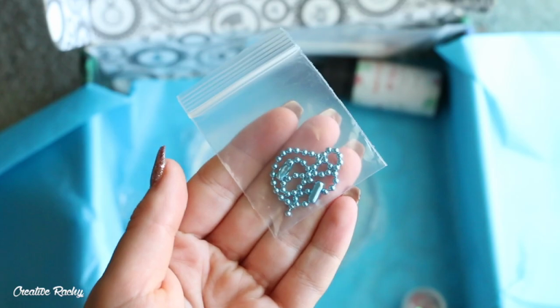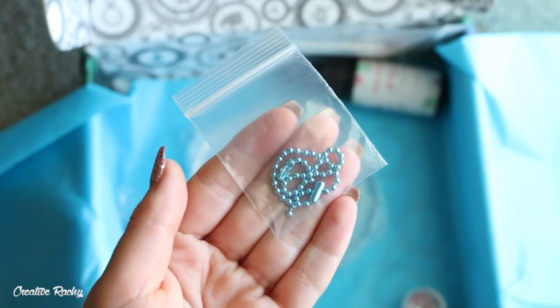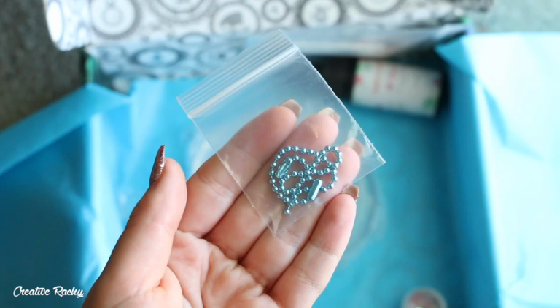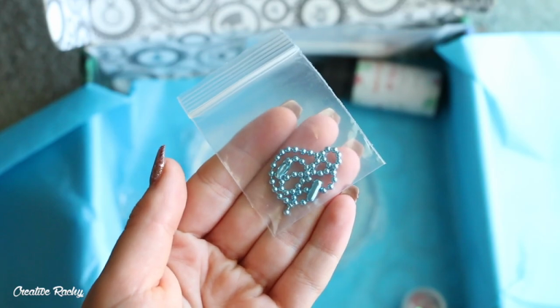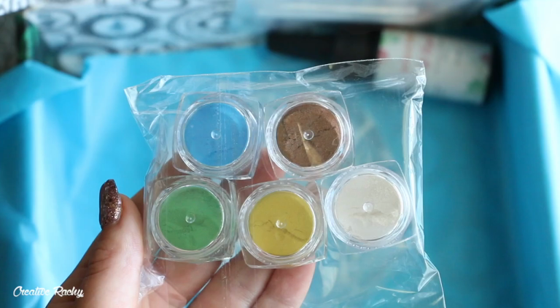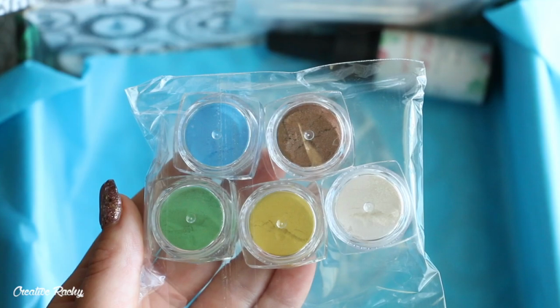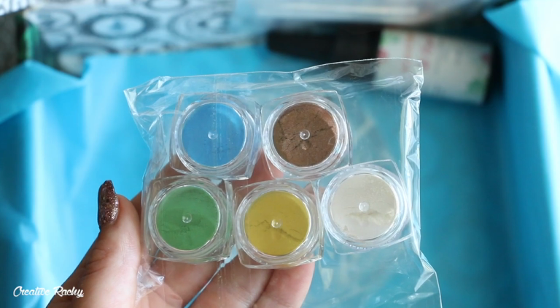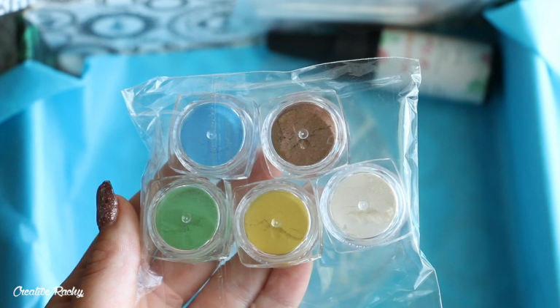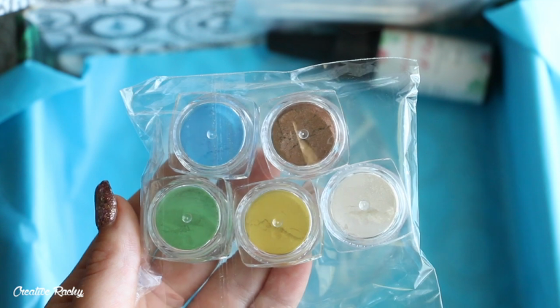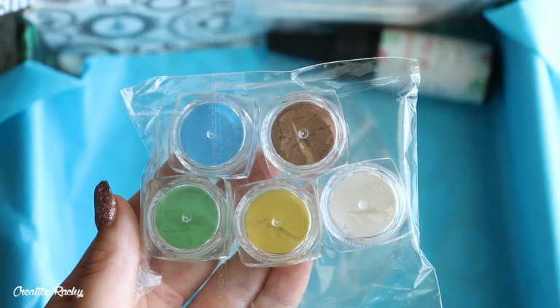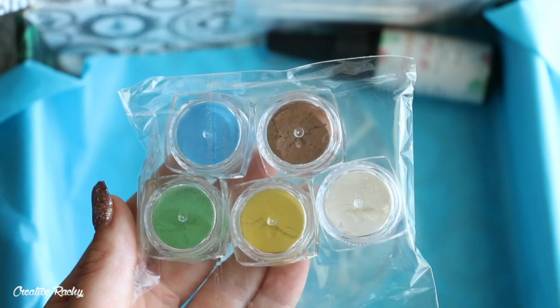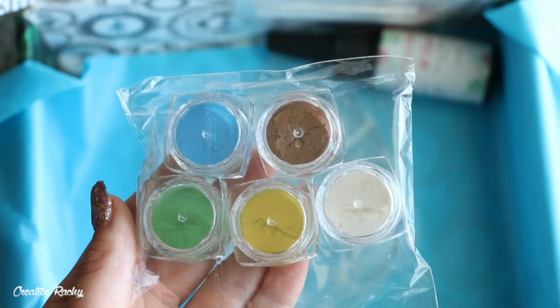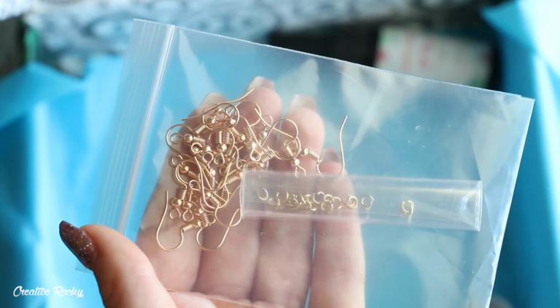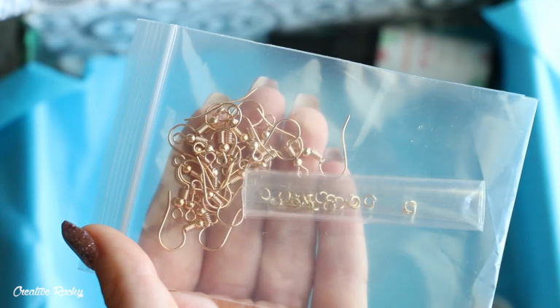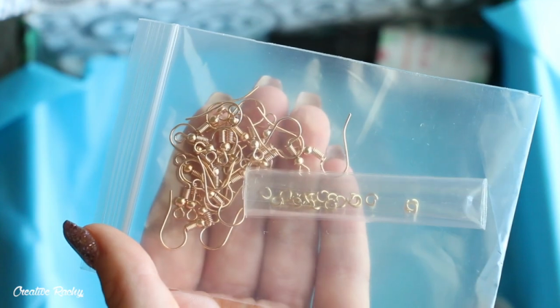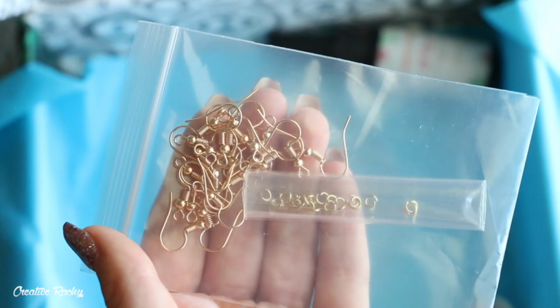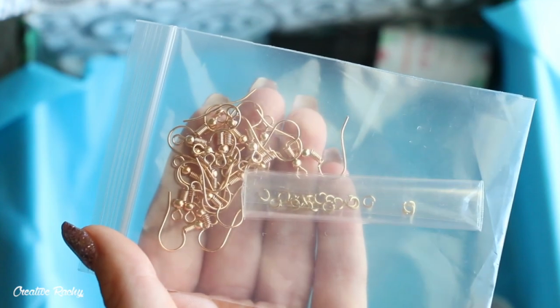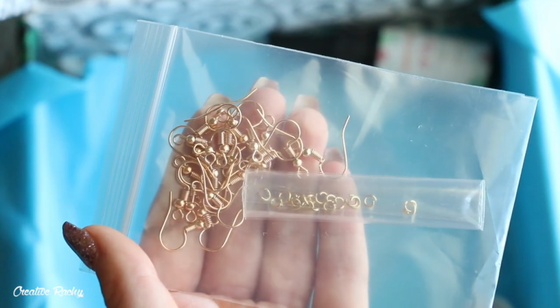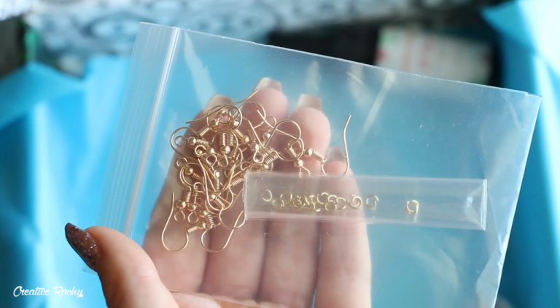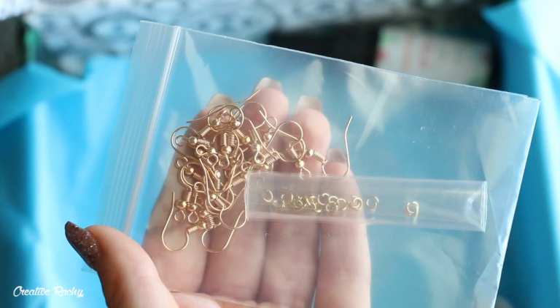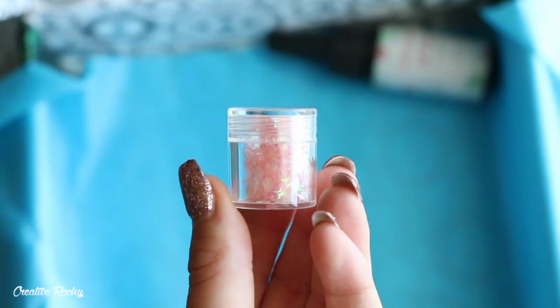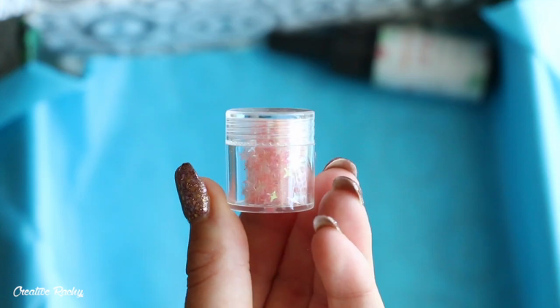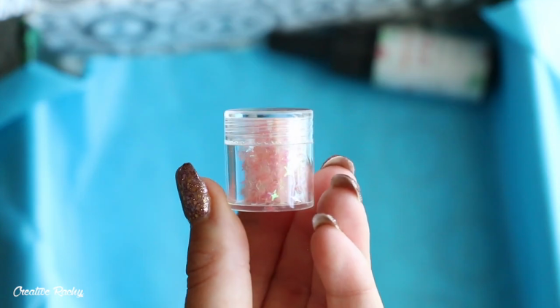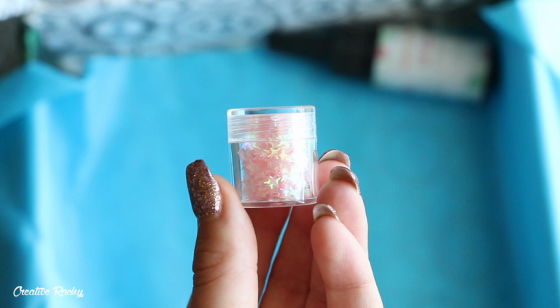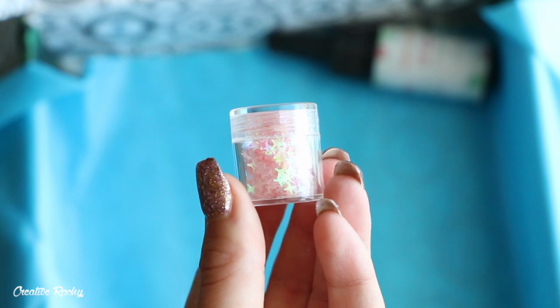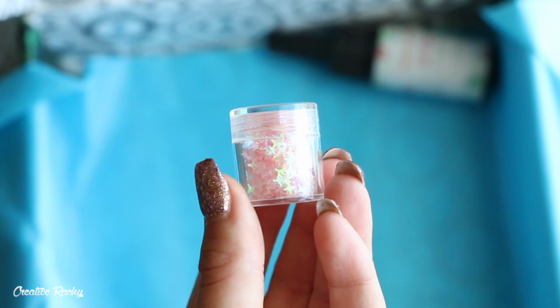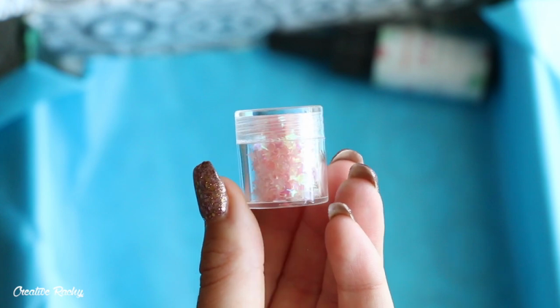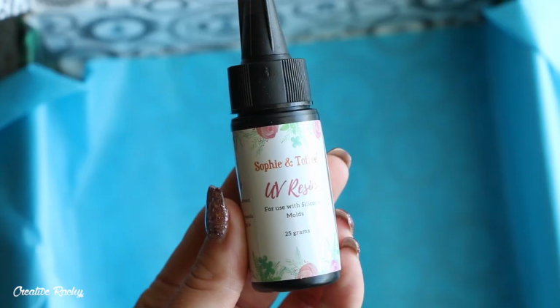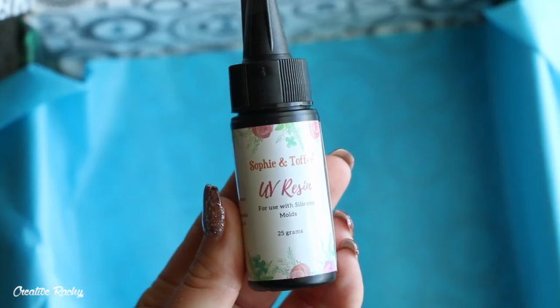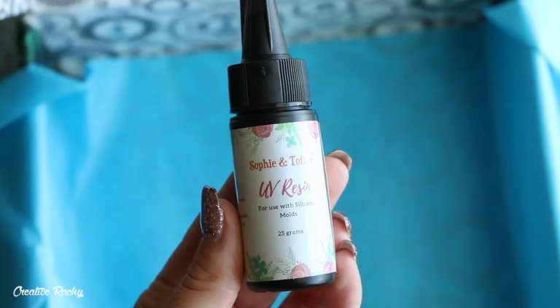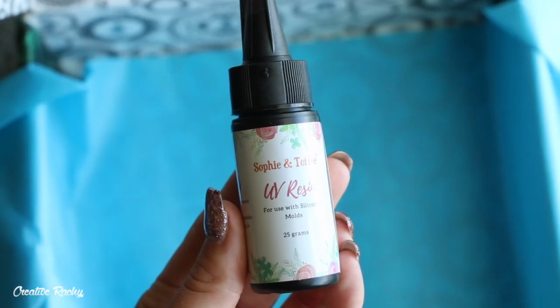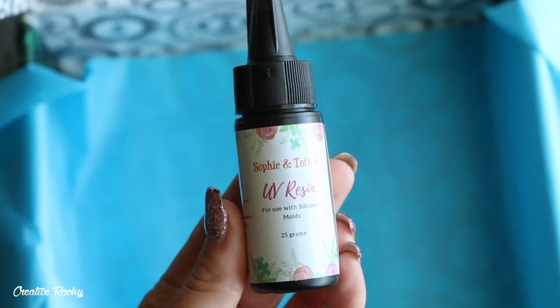We also received polymer clay ace cards, blue ball chain, five powdered pigments, earring hooks and jump rings, pink star glitters, and finally some UV resin.